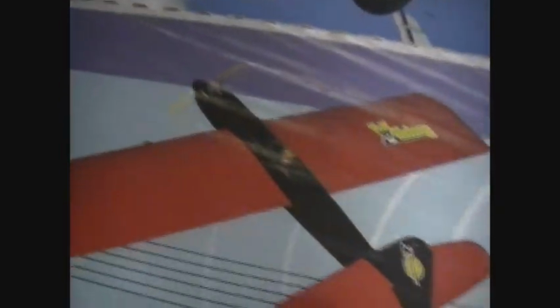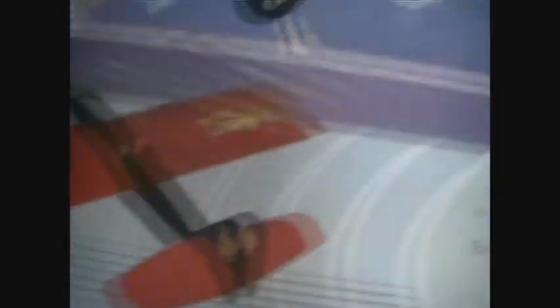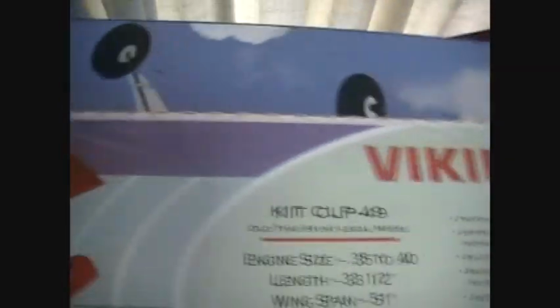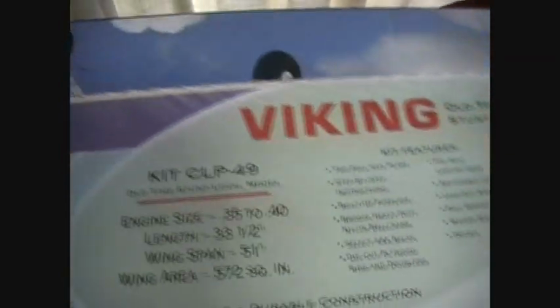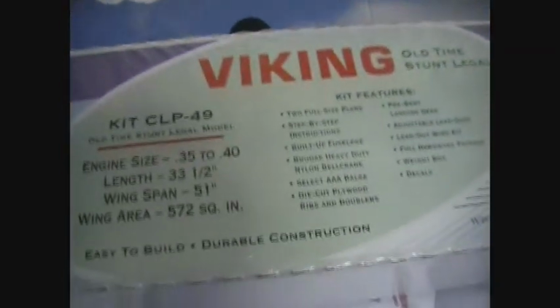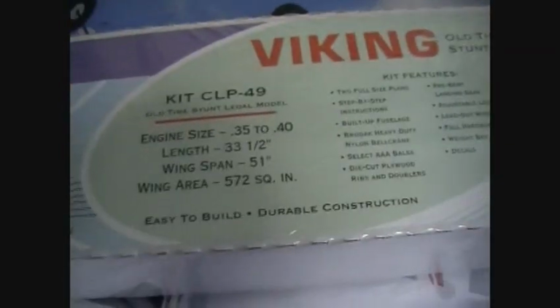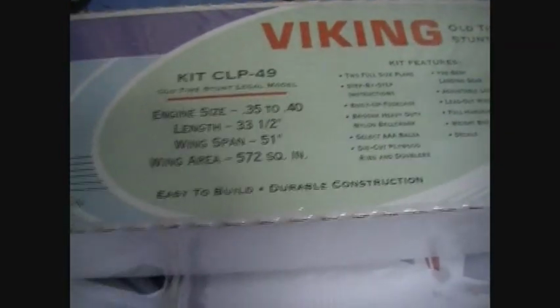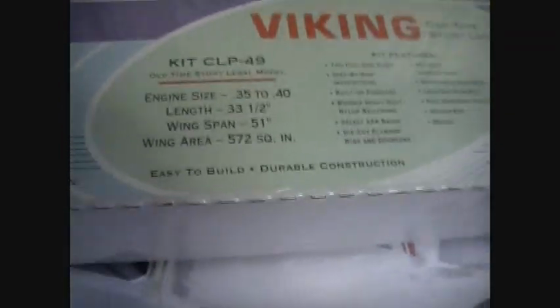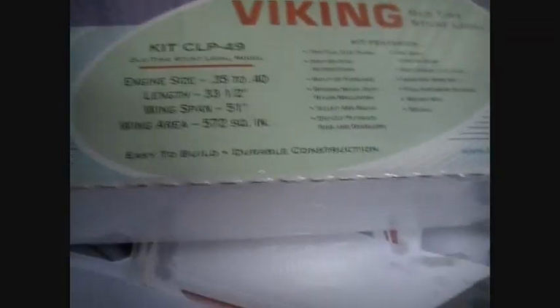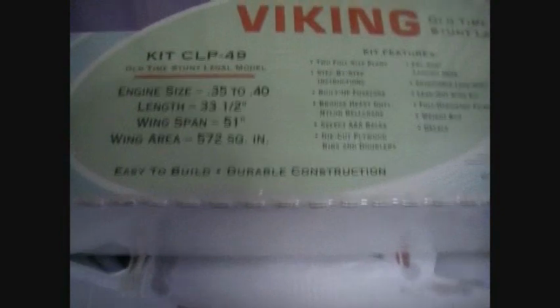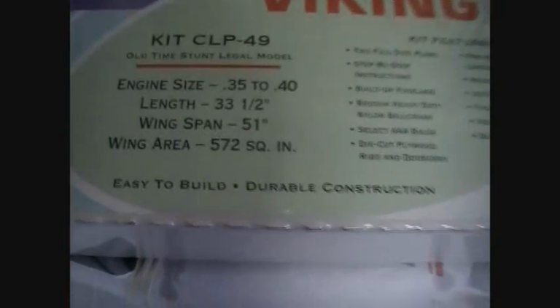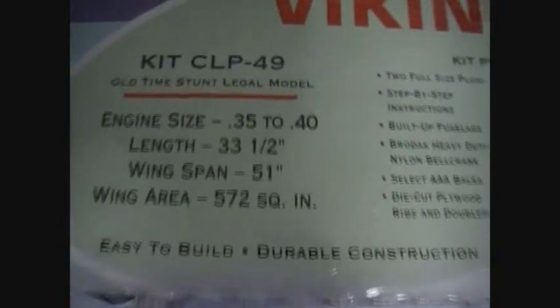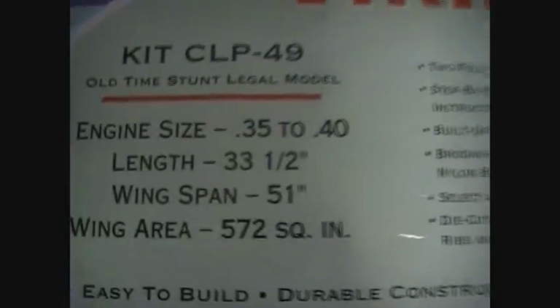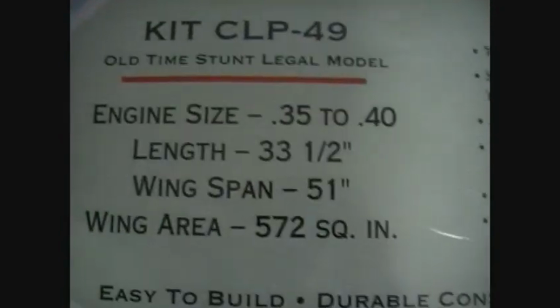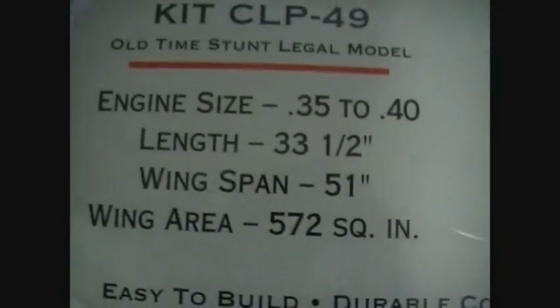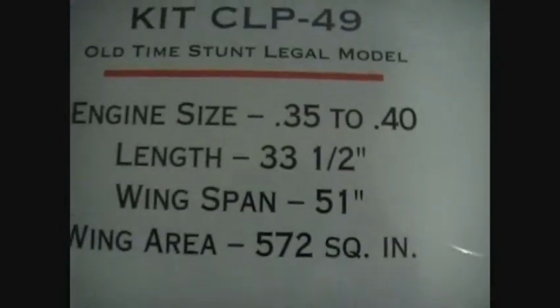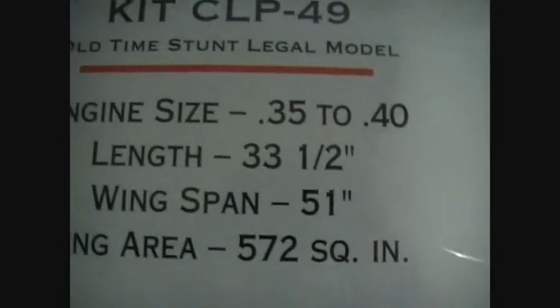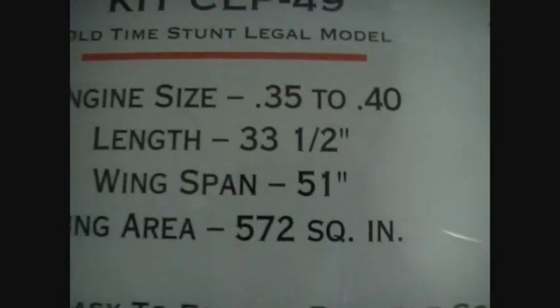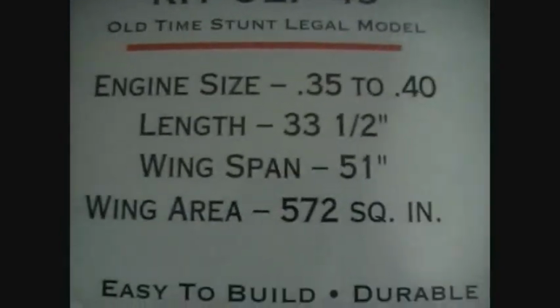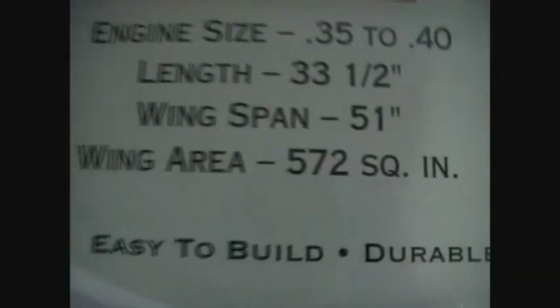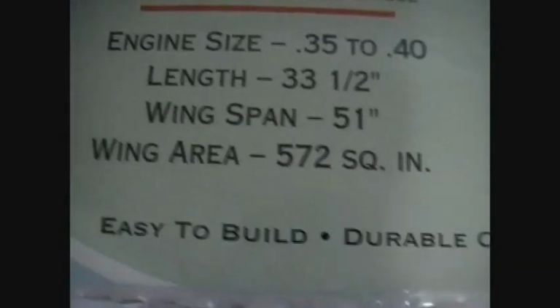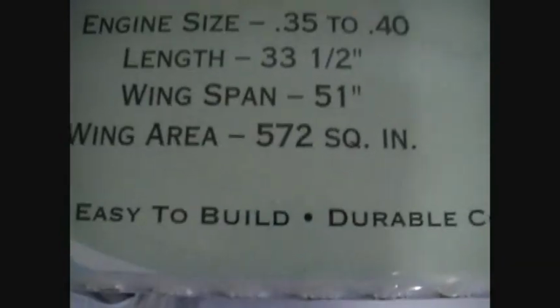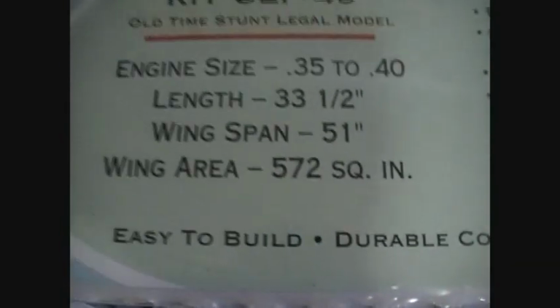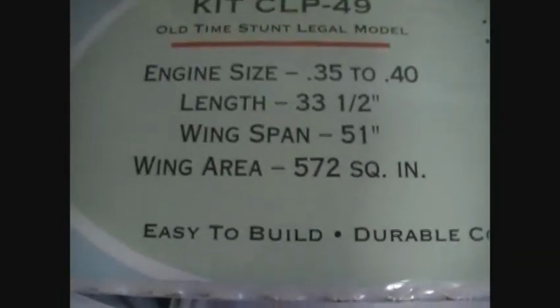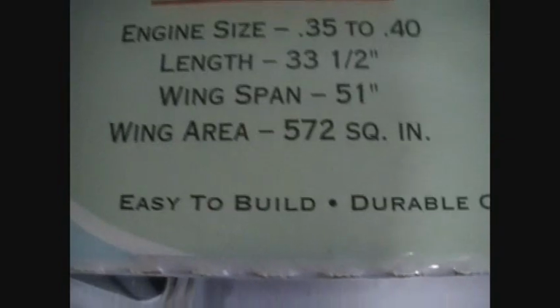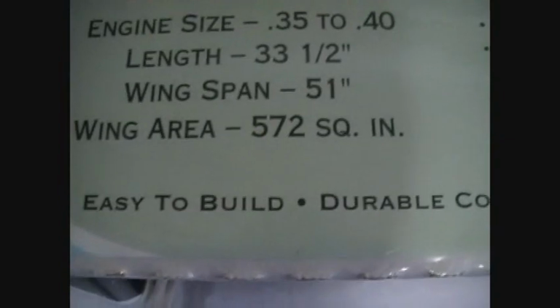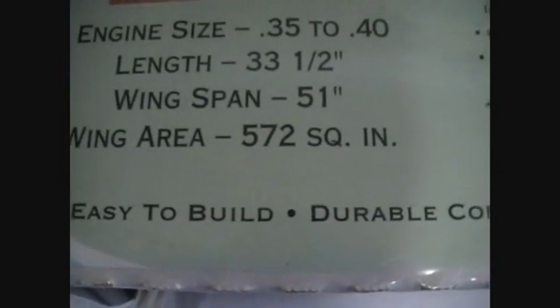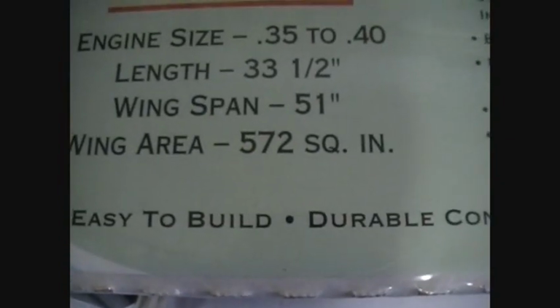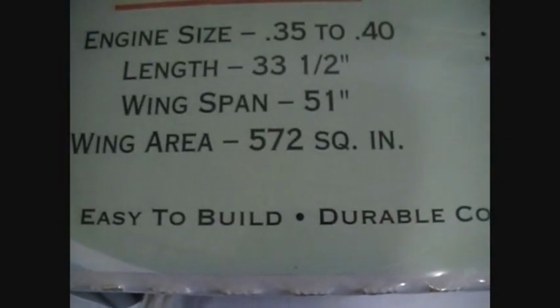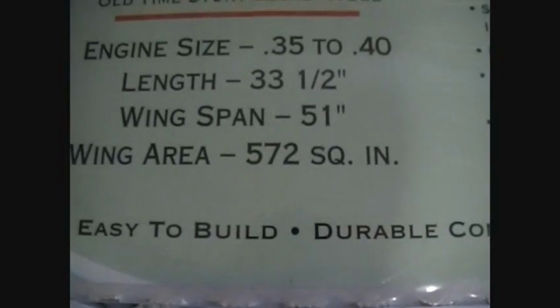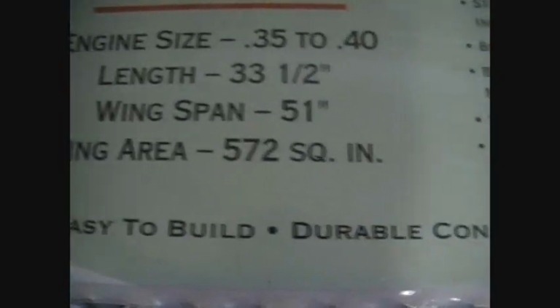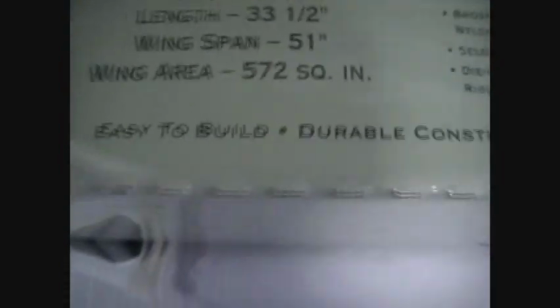I'll give you a few specifications on this plane. Engine size is 35 to 40. Length is 33 and a half inches. Wingspan is 51 — that's a good size. Wing area is 572 square inches.